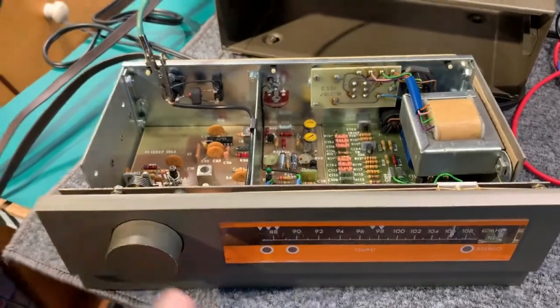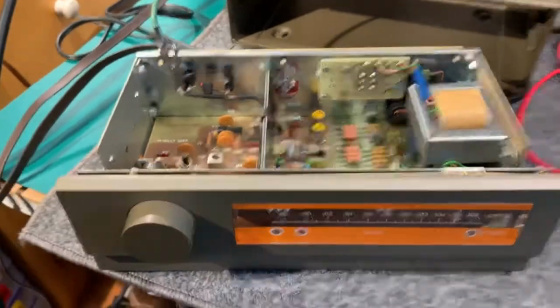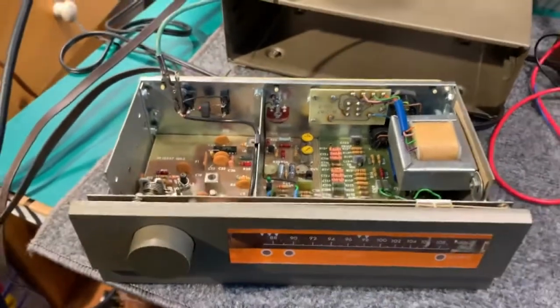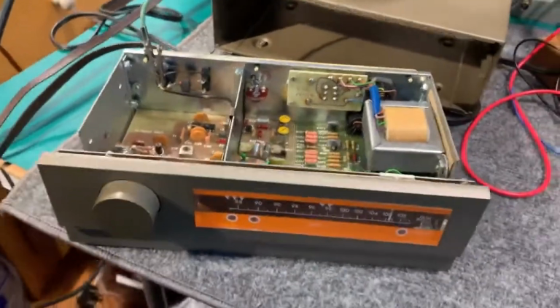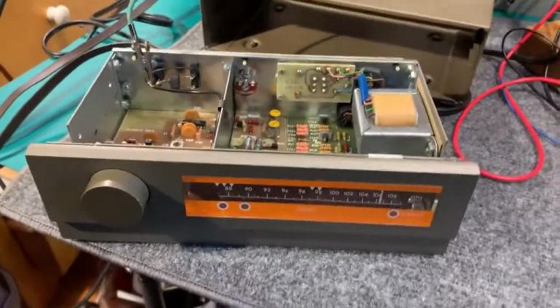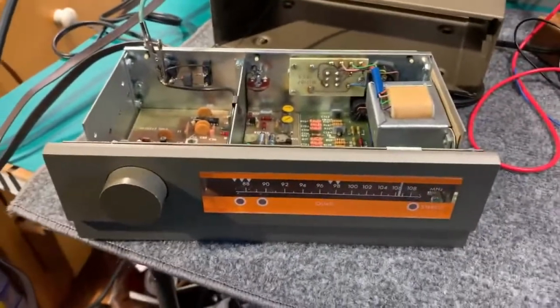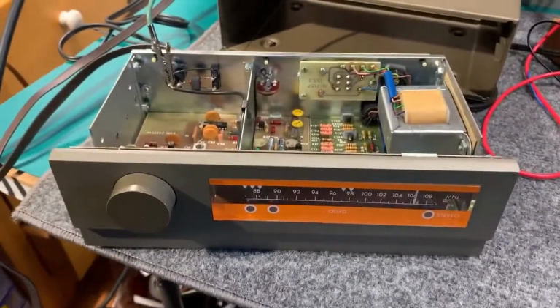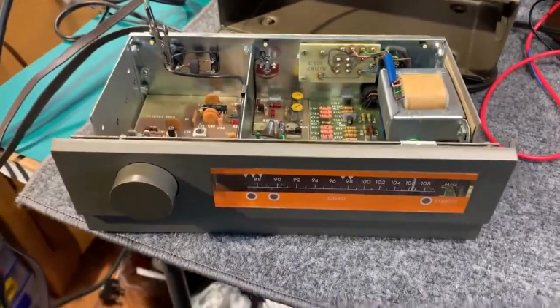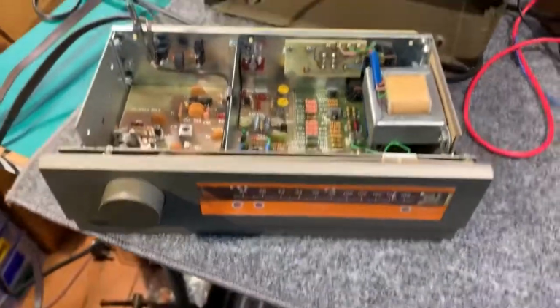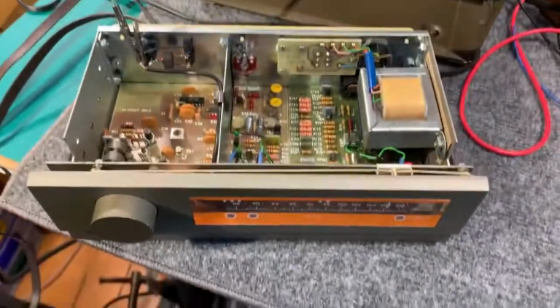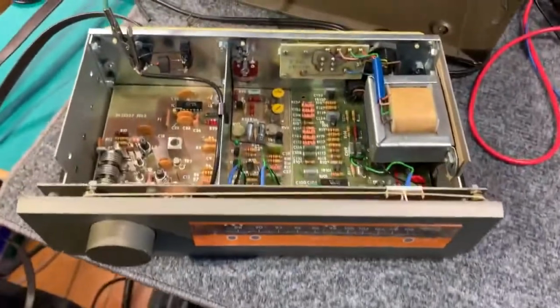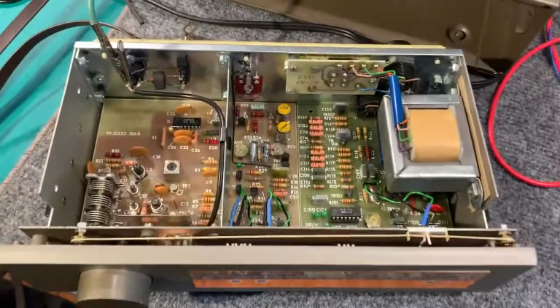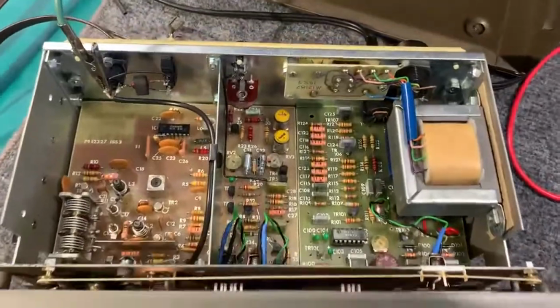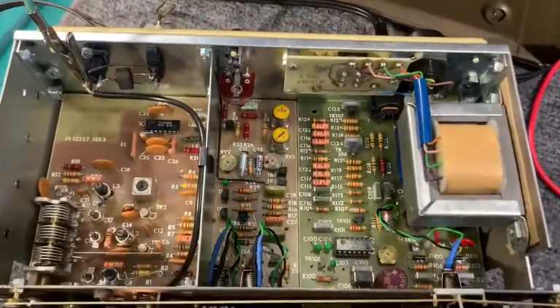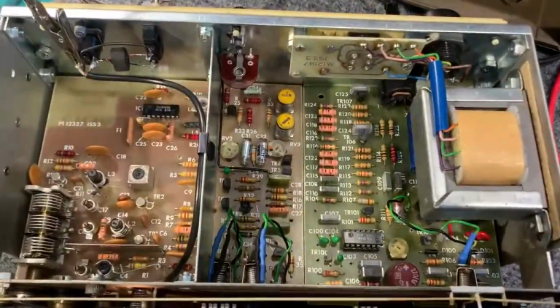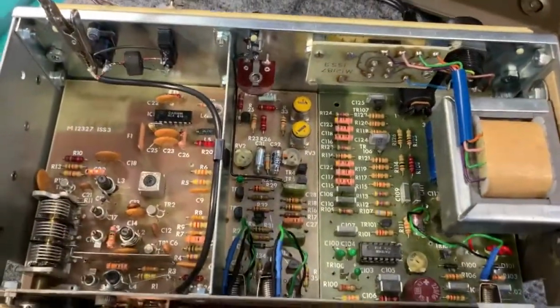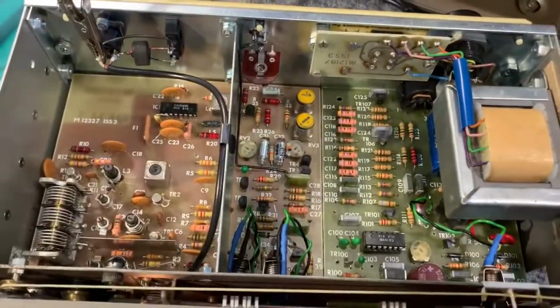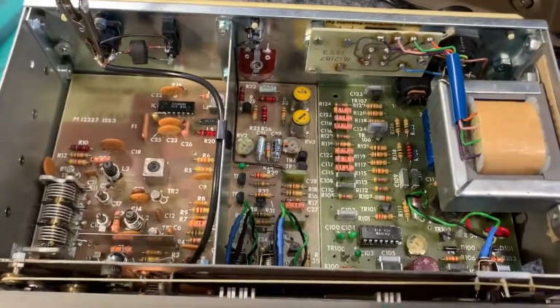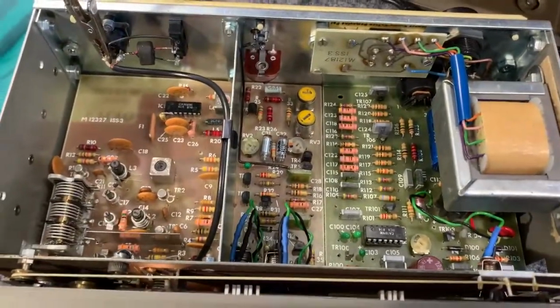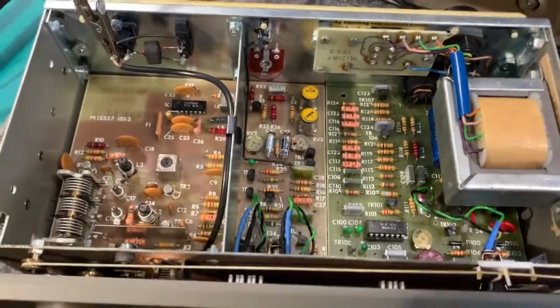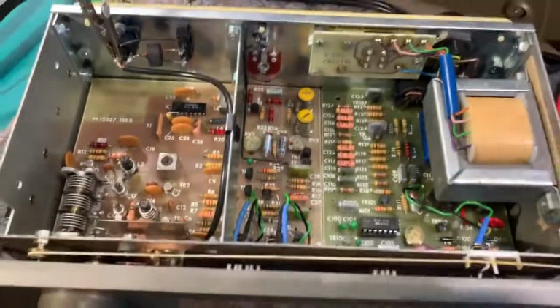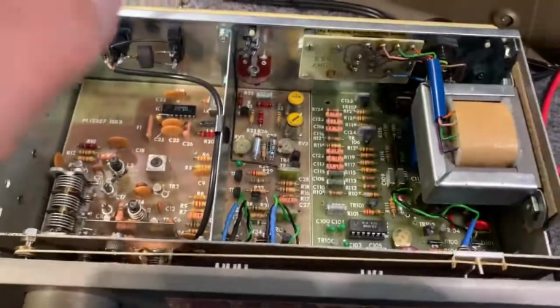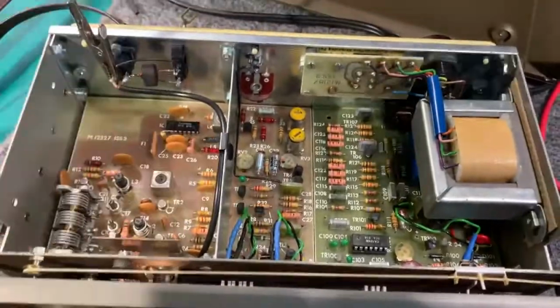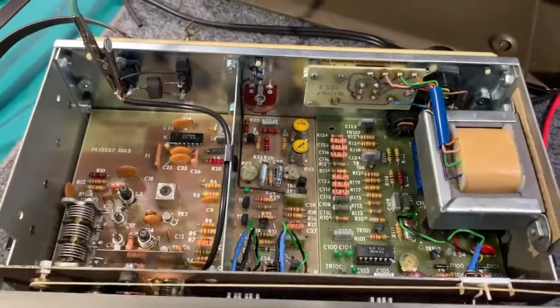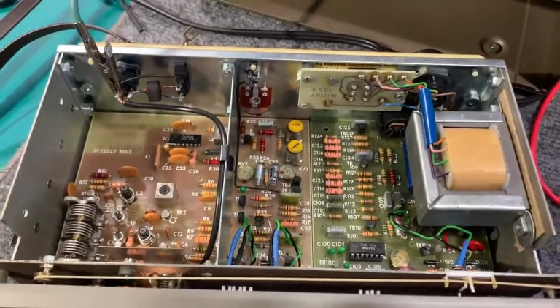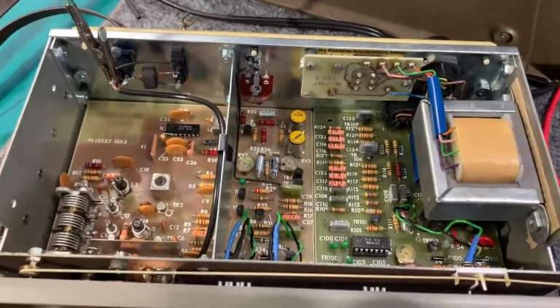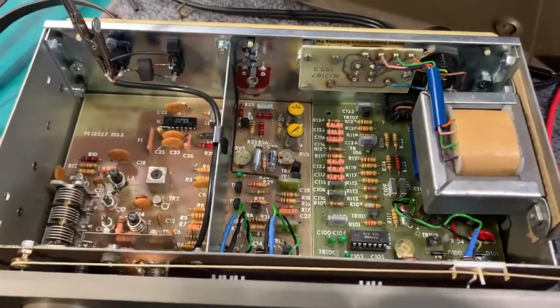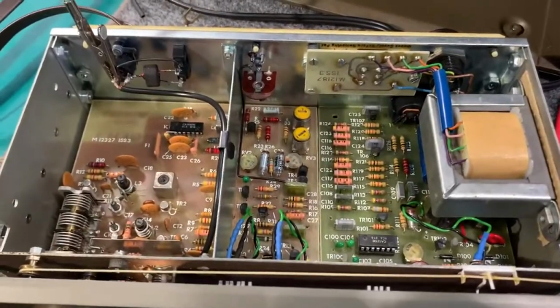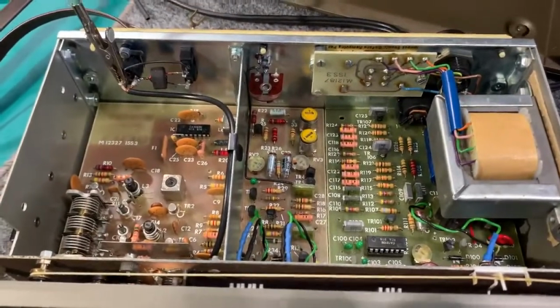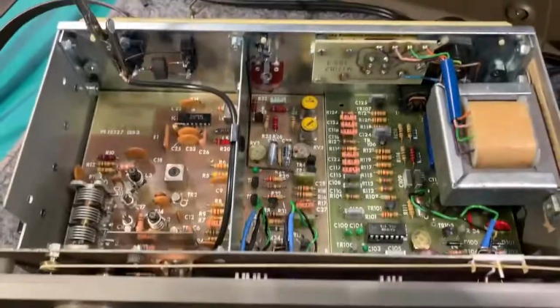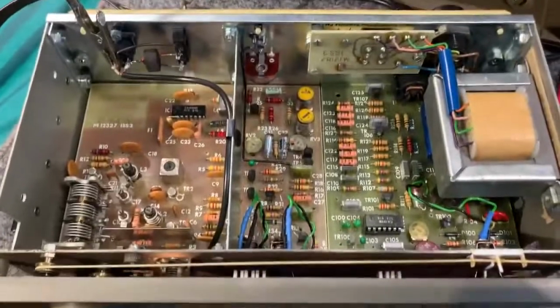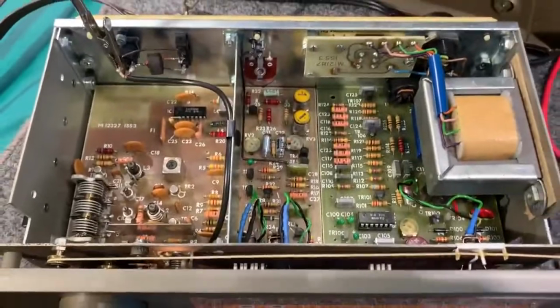So there we go — Quad FM3 tuner, working great. Looks almost new inside; it's a very clean example. All original apart from the modifications I've done today. So this will be going up for sale.